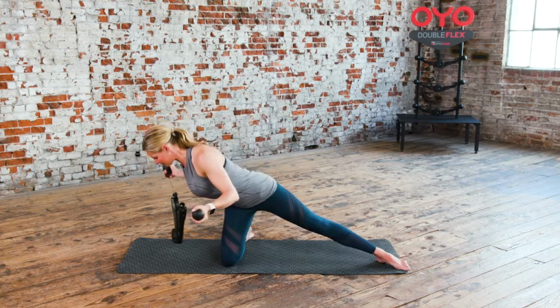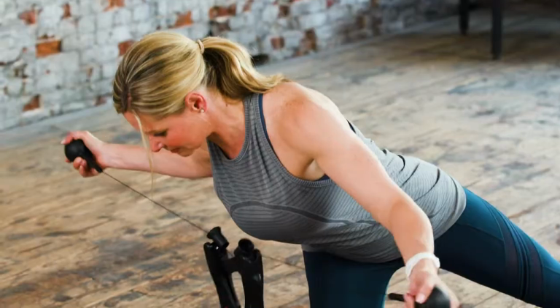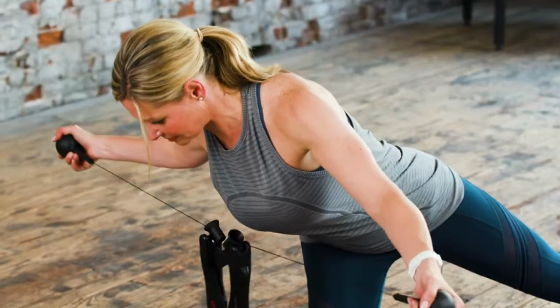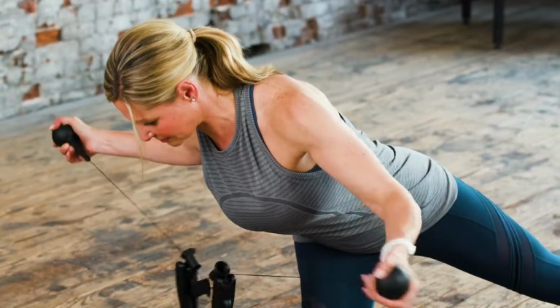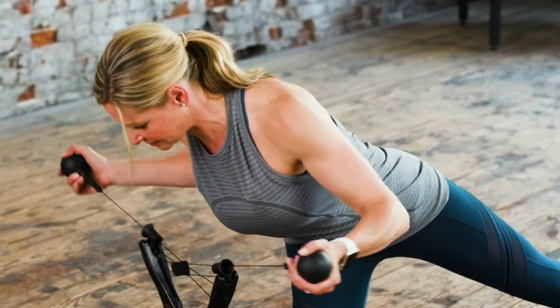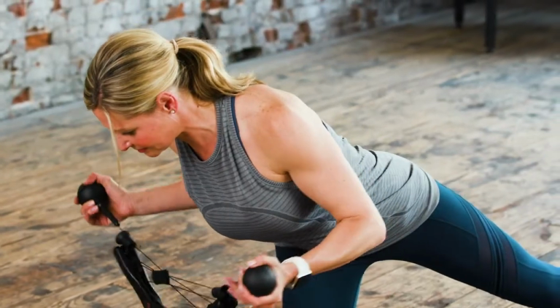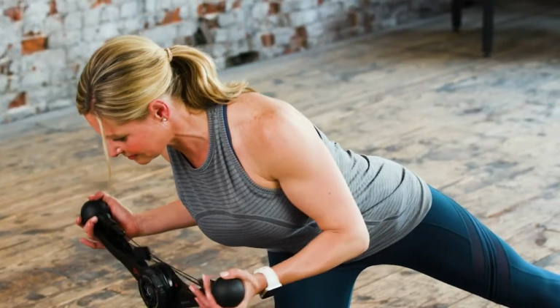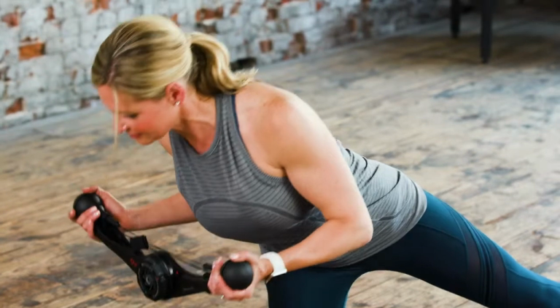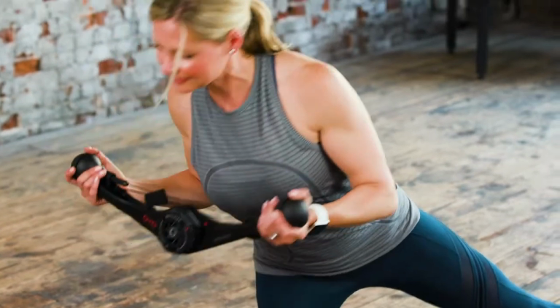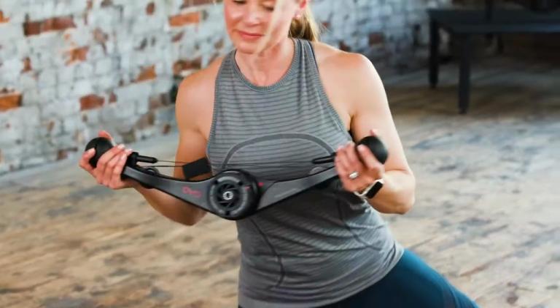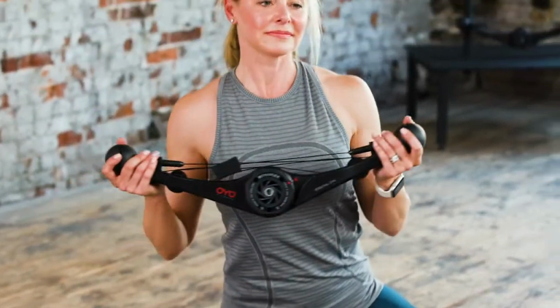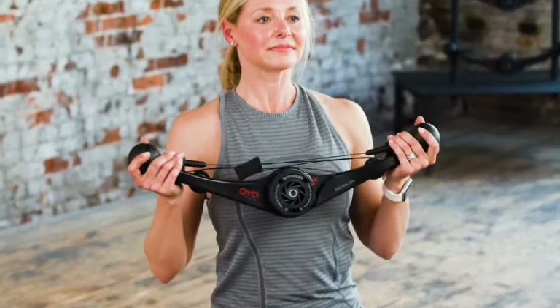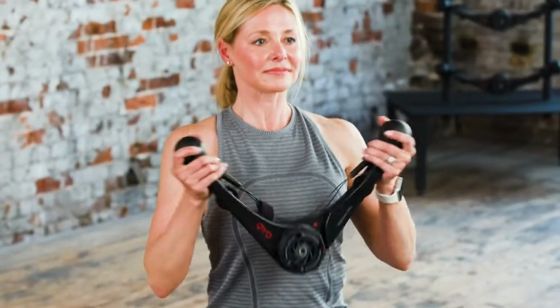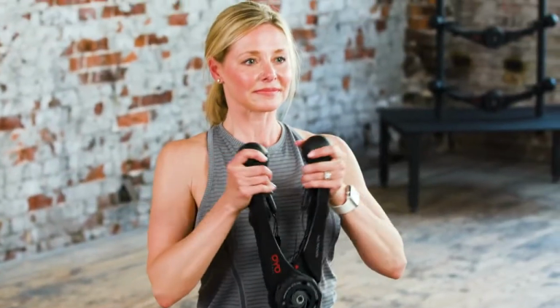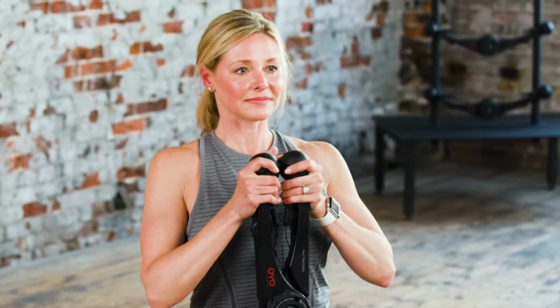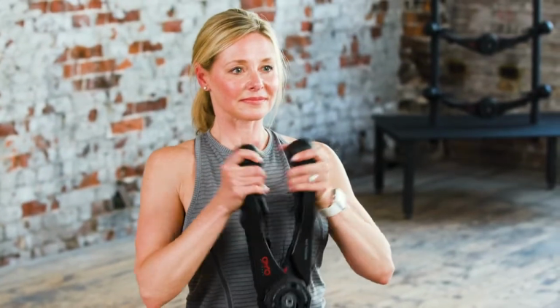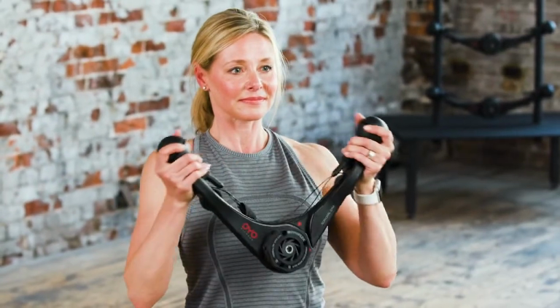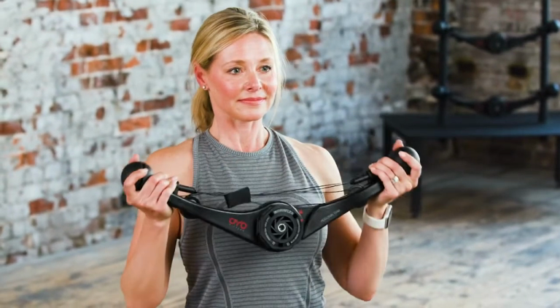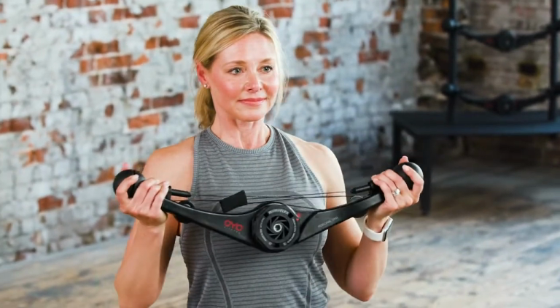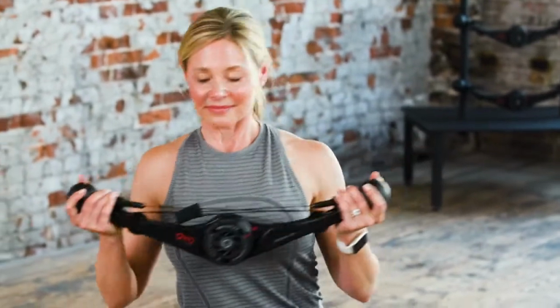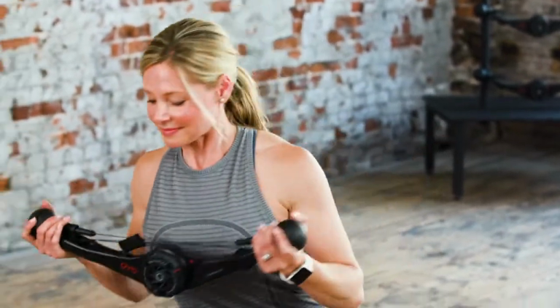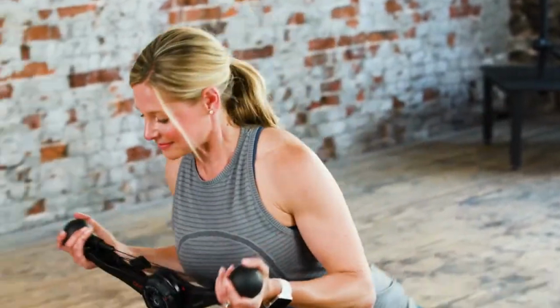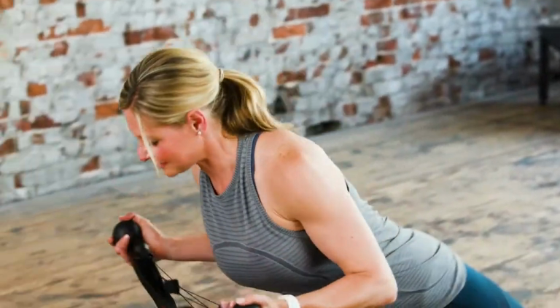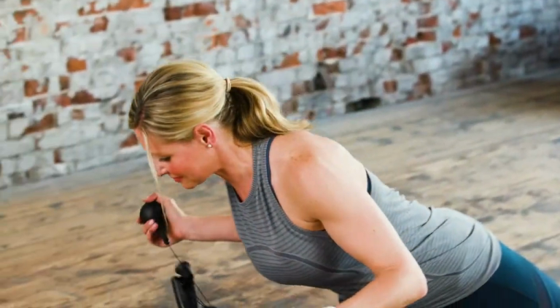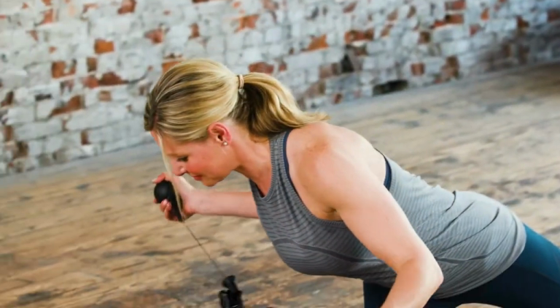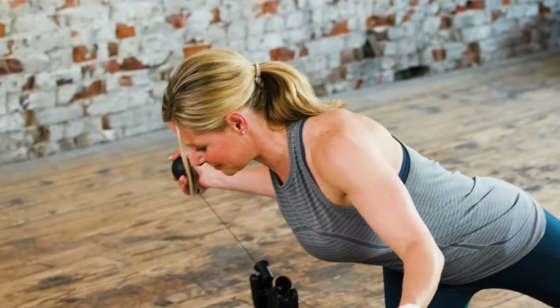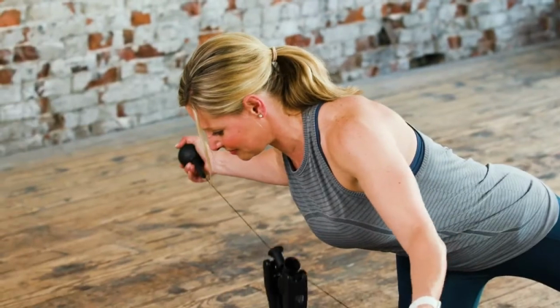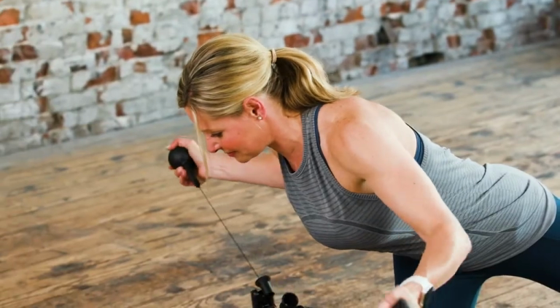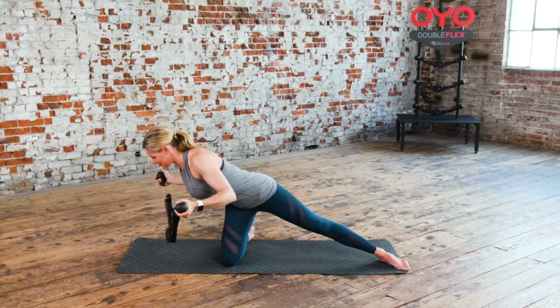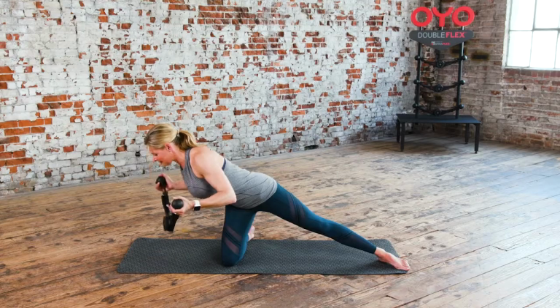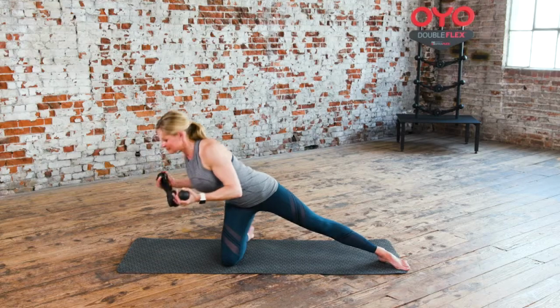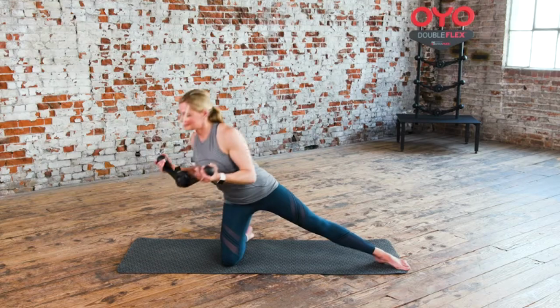Draw the abs in and maintain a length in your spine as you hinge over. Breathe in as you are upright. Breathe out as you hinge forward.